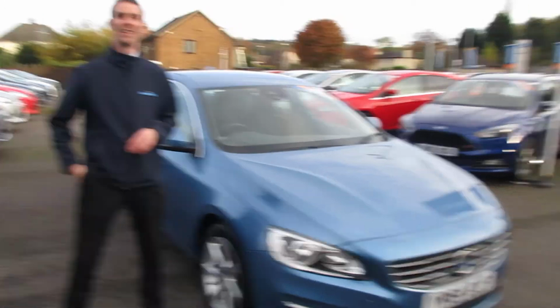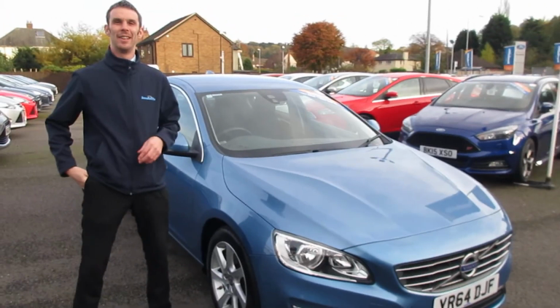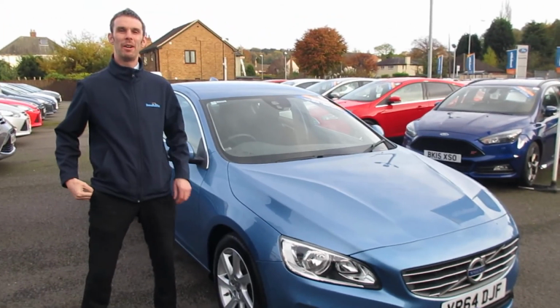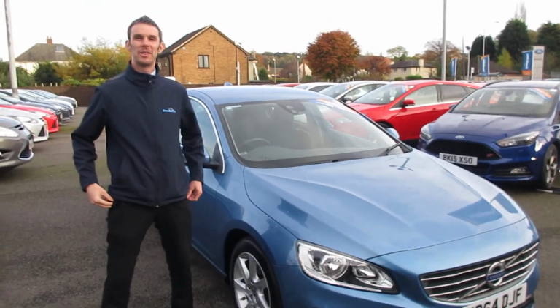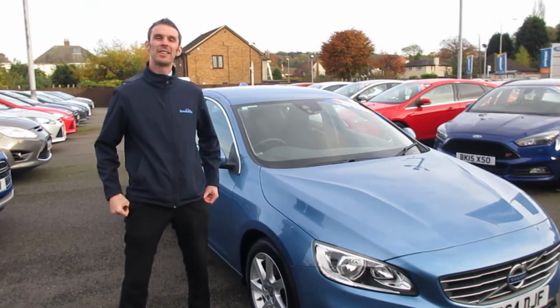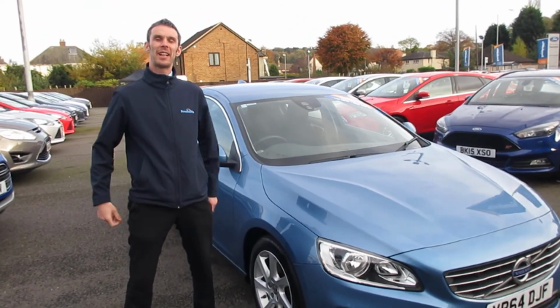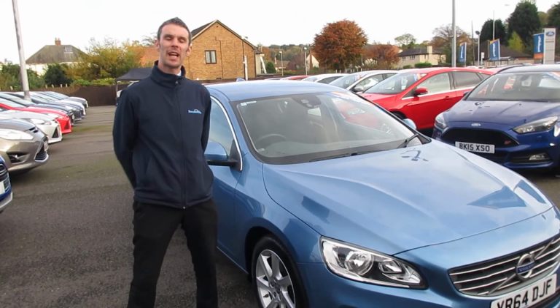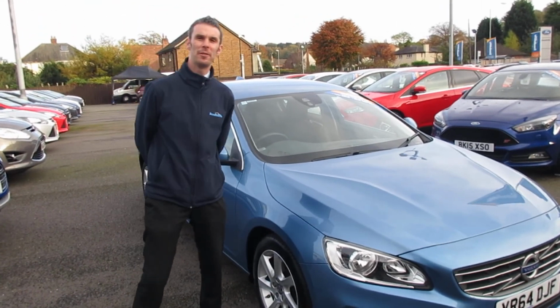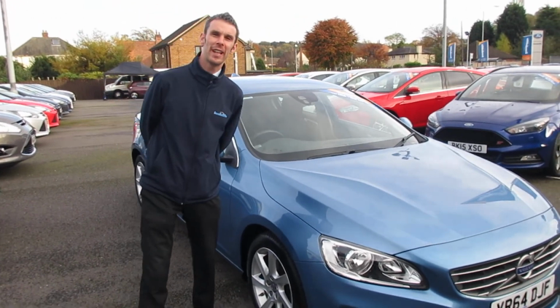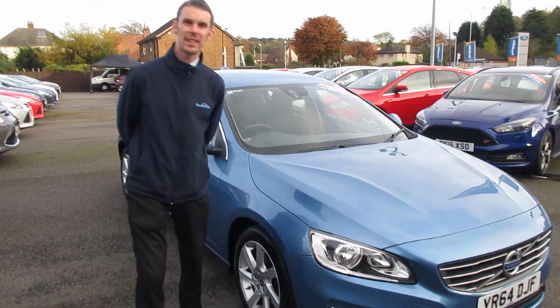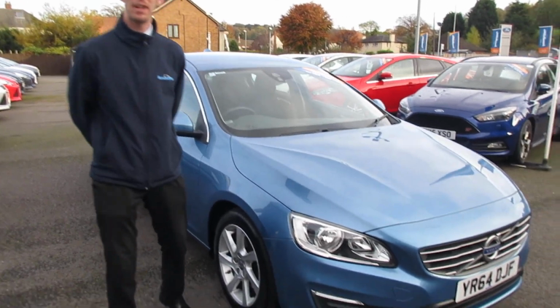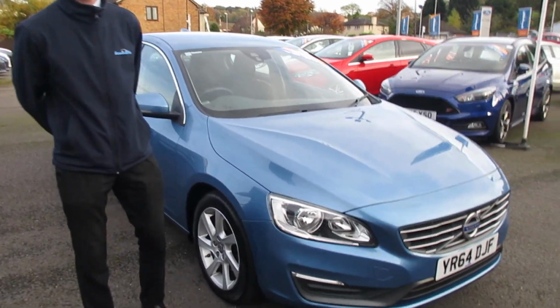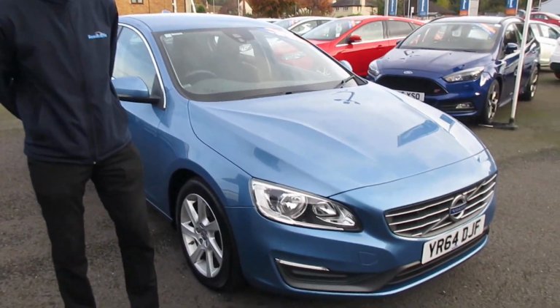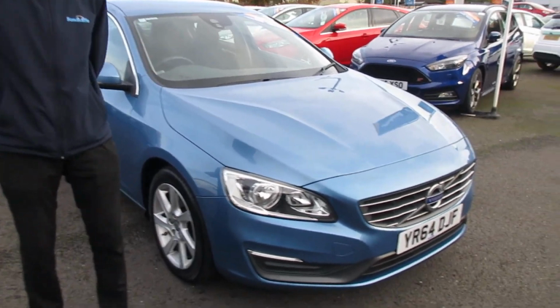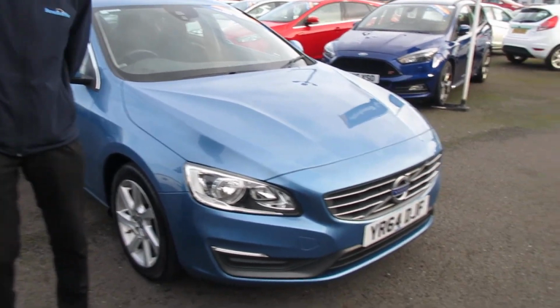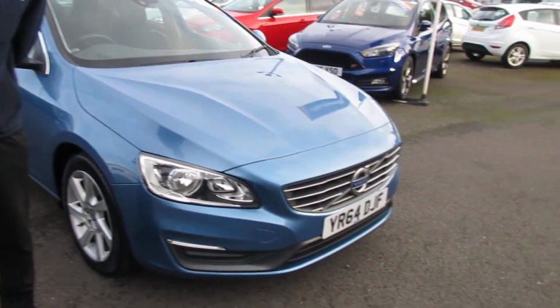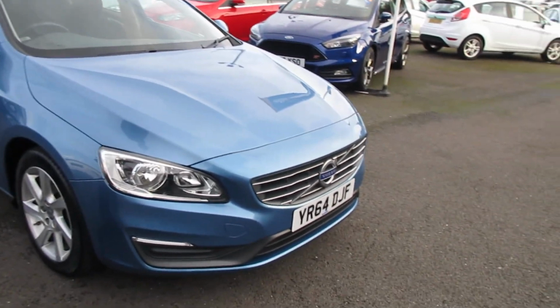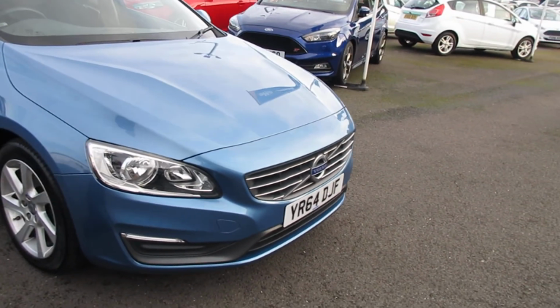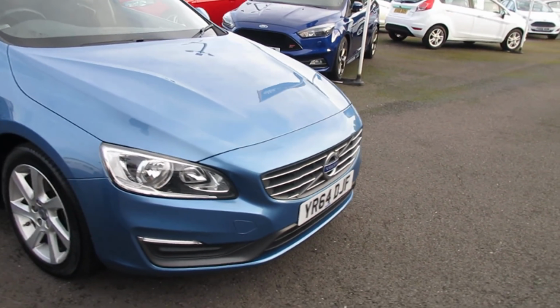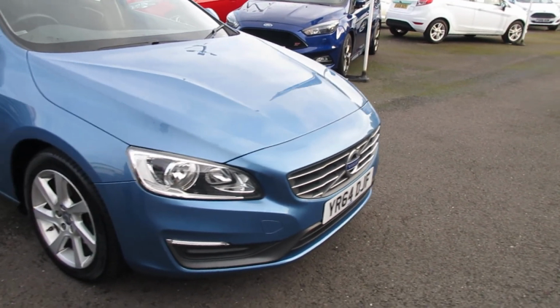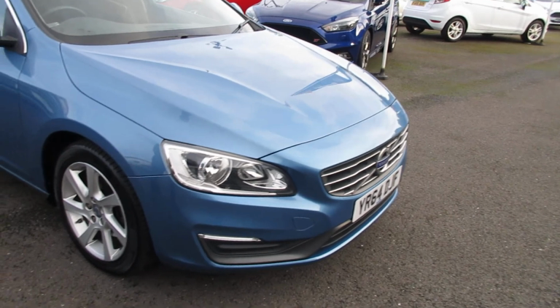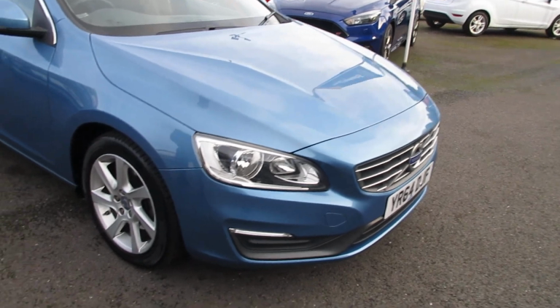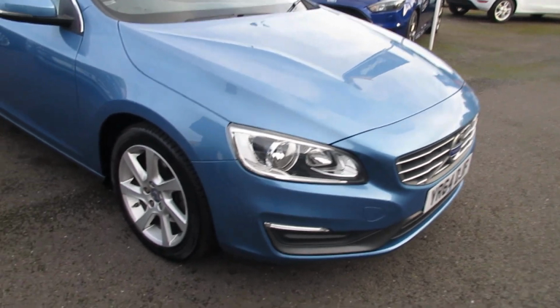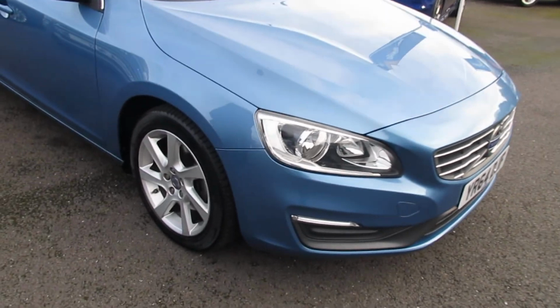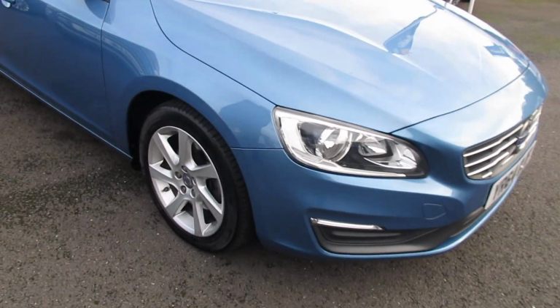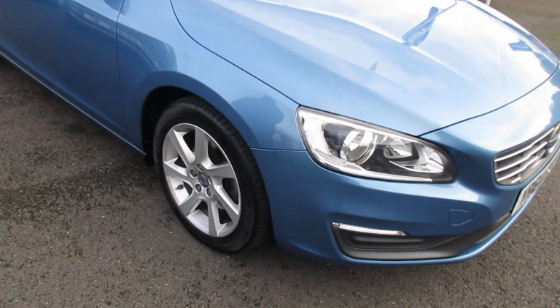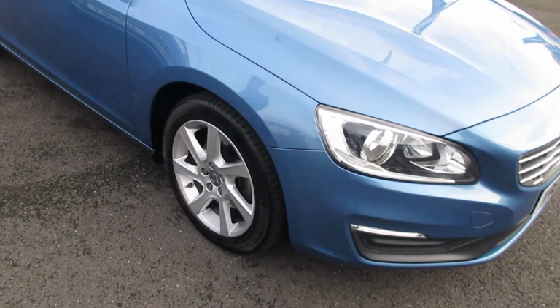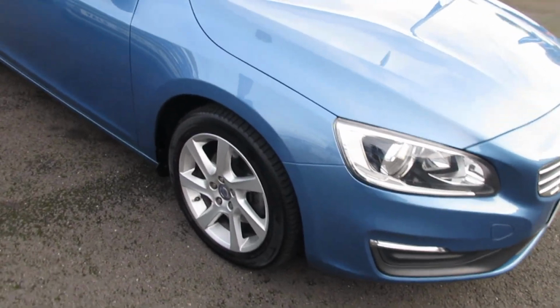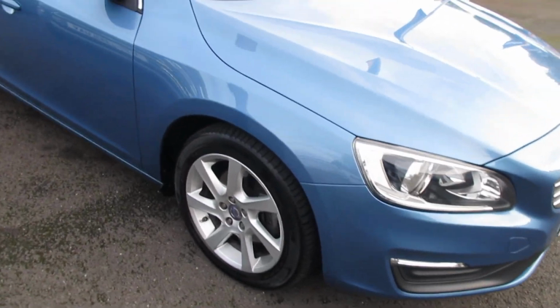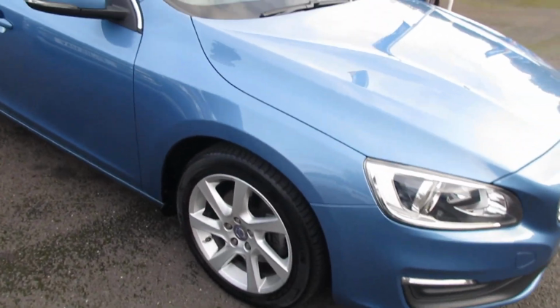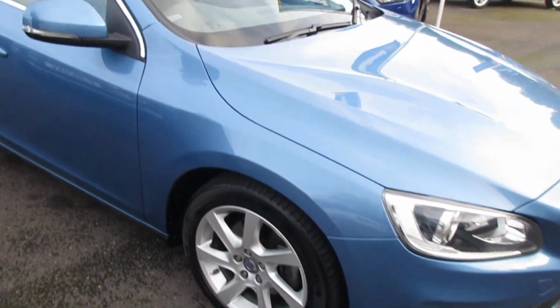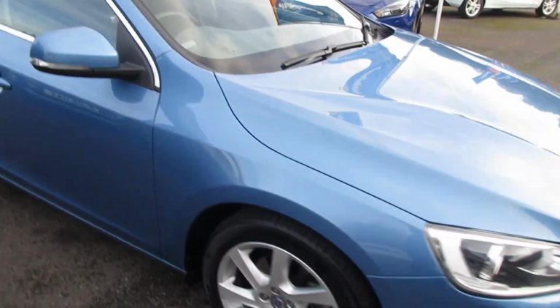Welcome to Sound of Fifth Stapleford, it's Kev here. Today we've got for you the Volvo S40, 2 litre diesel in blue.